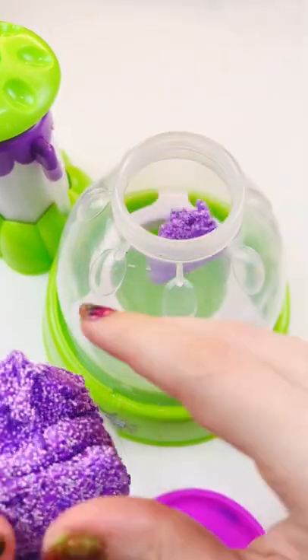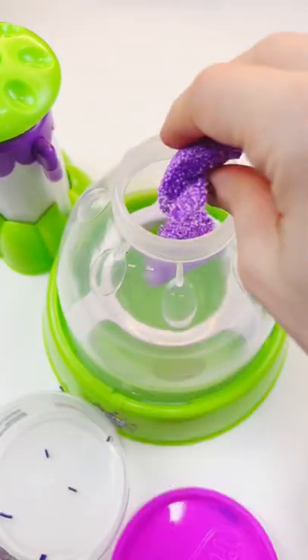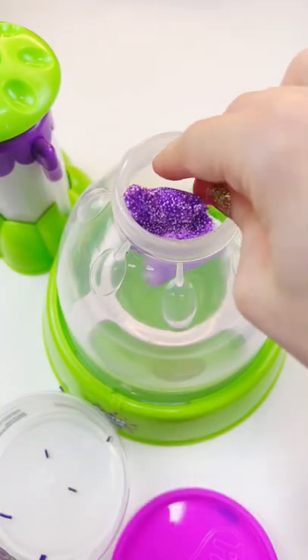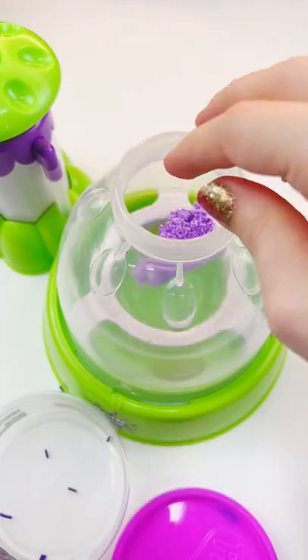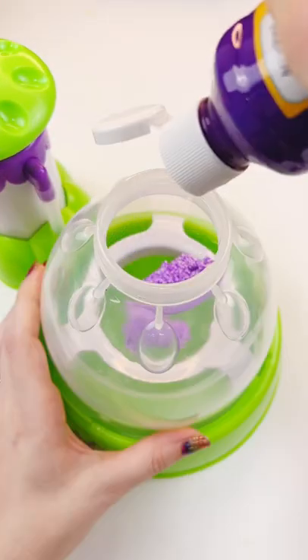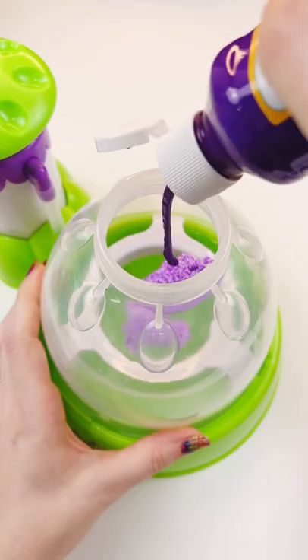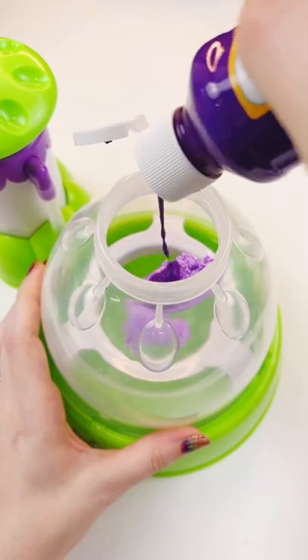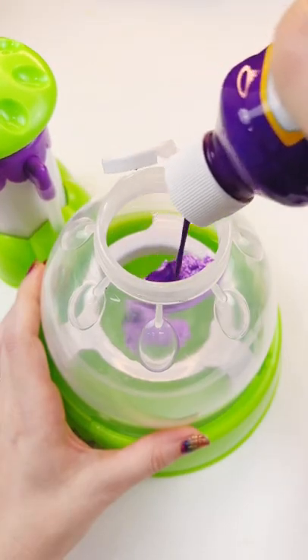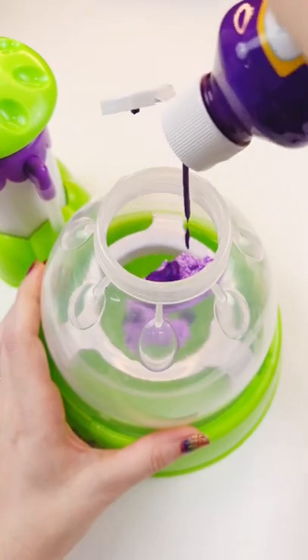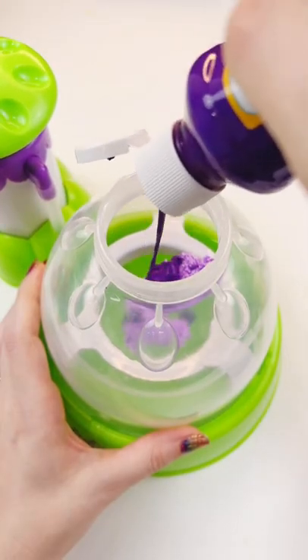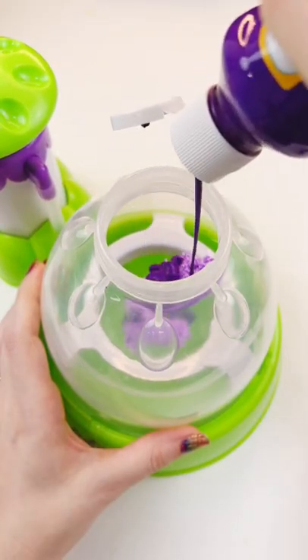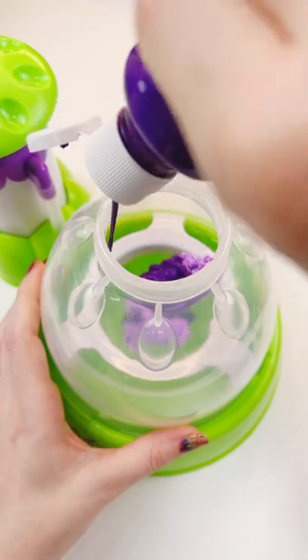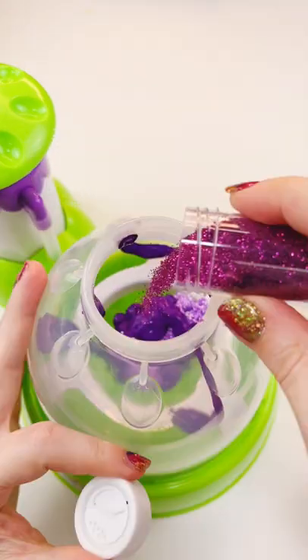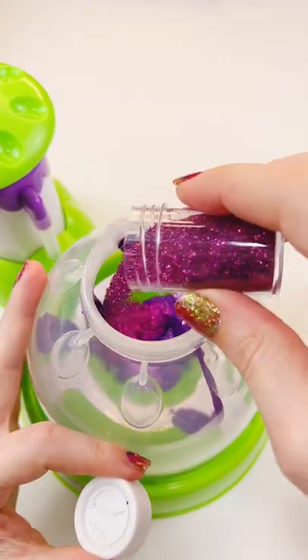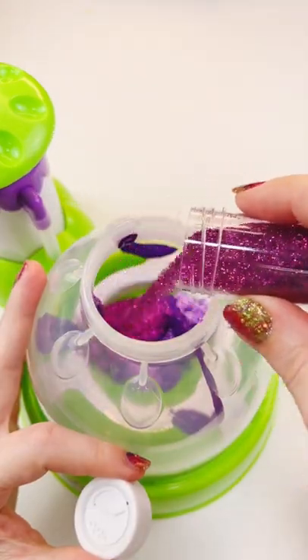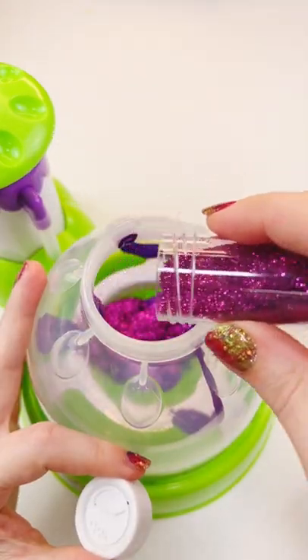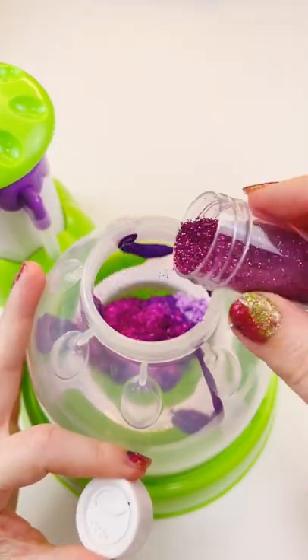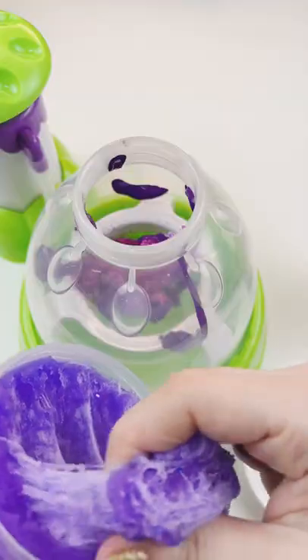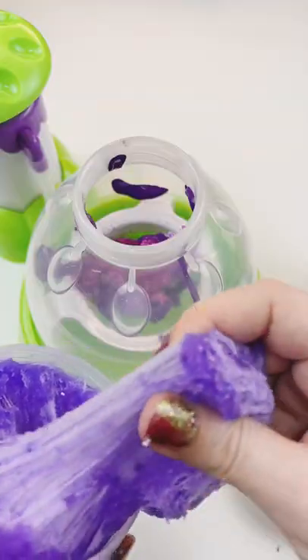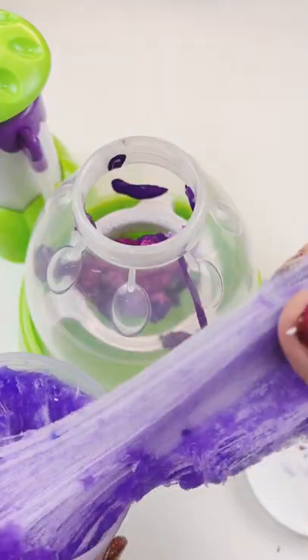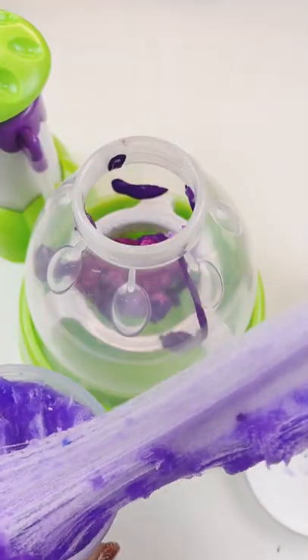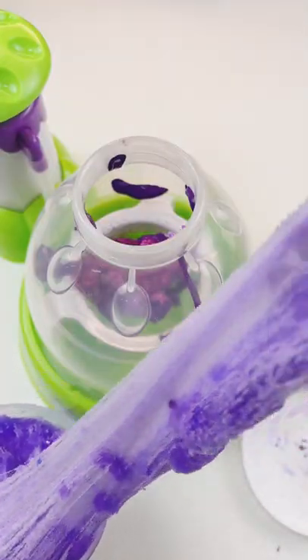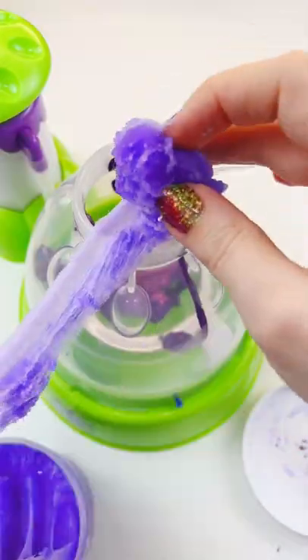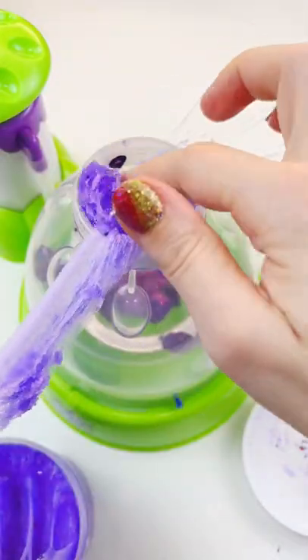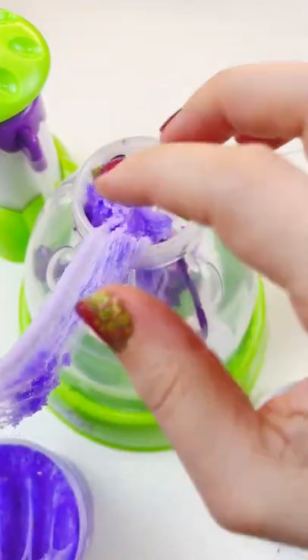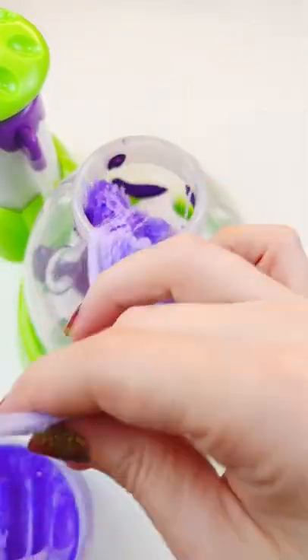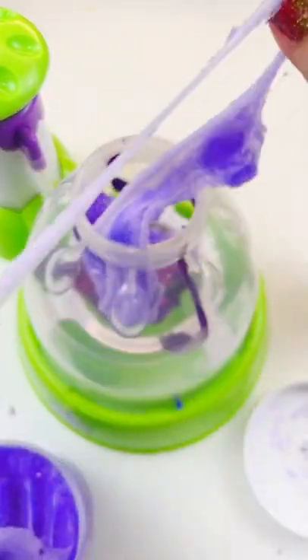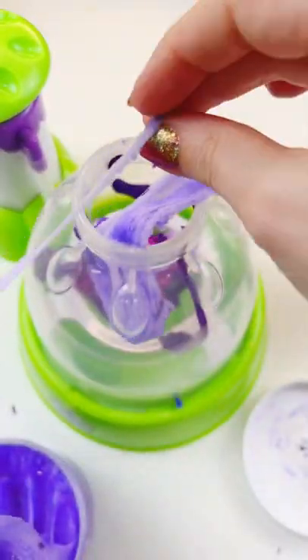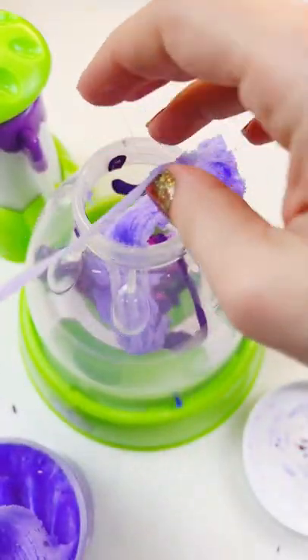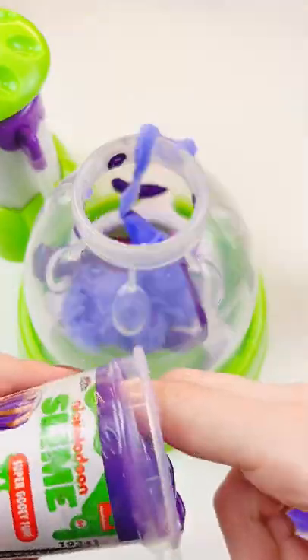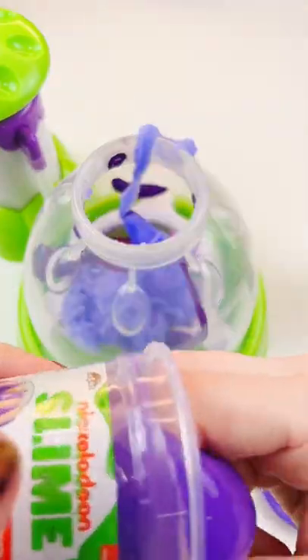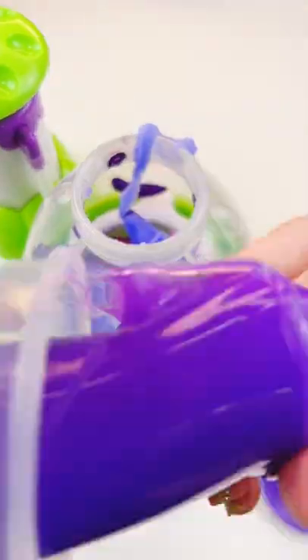I'm starting off with this Play-Doh foam, just a little, and a whole bunch of purple acrylic paint, all the purple glitter, and this purple cloud slime — it's gorgeous.